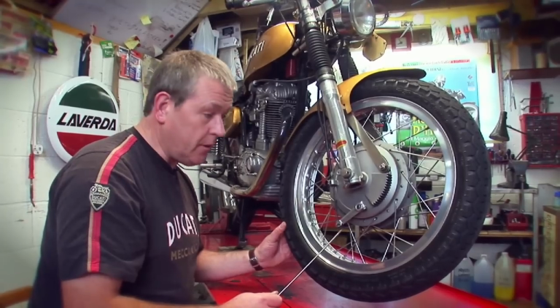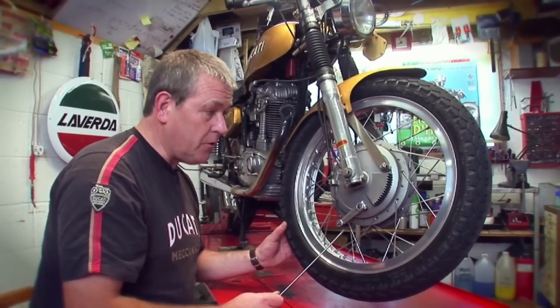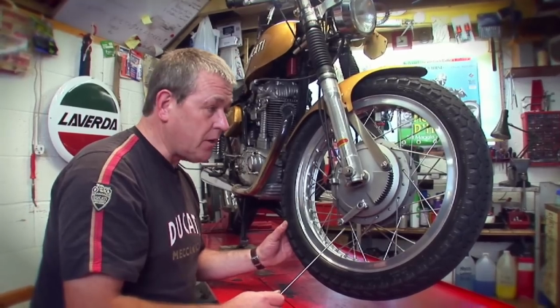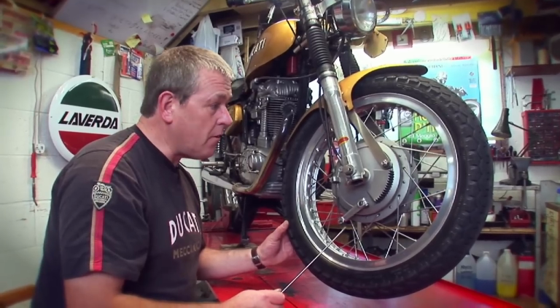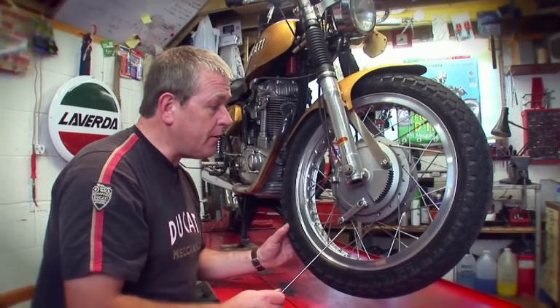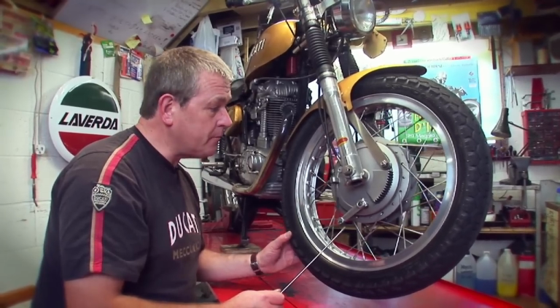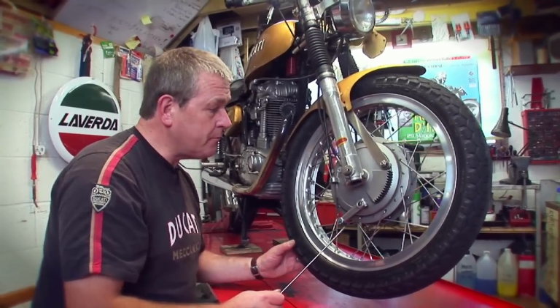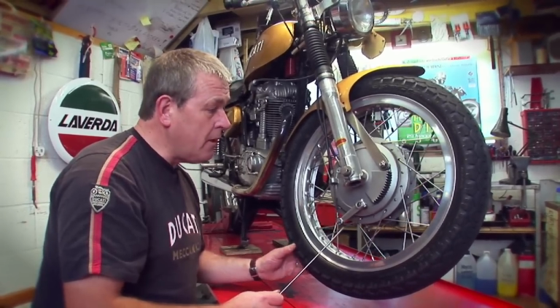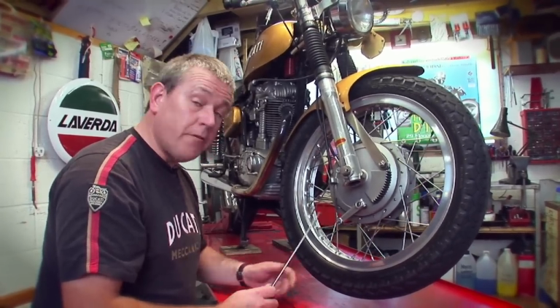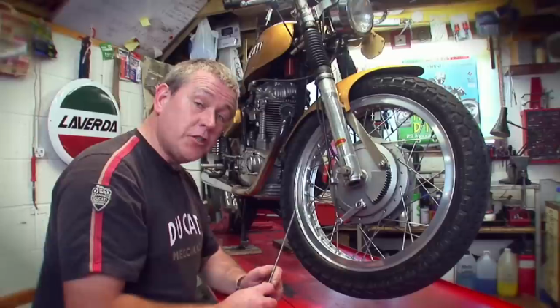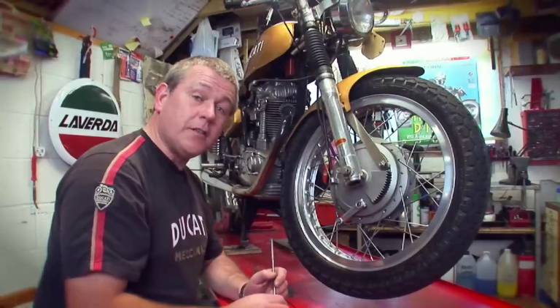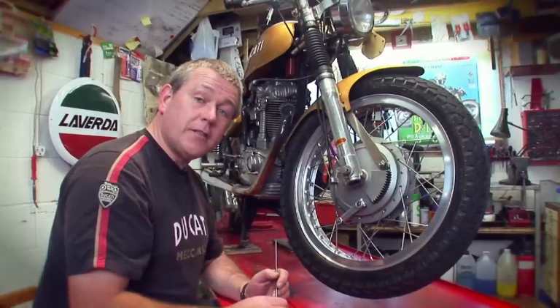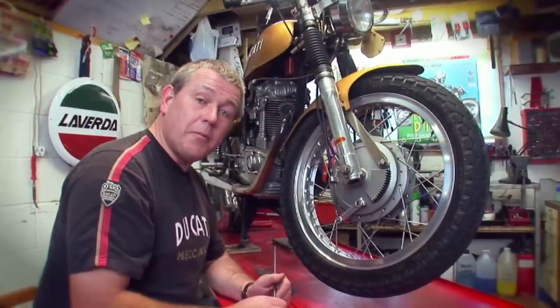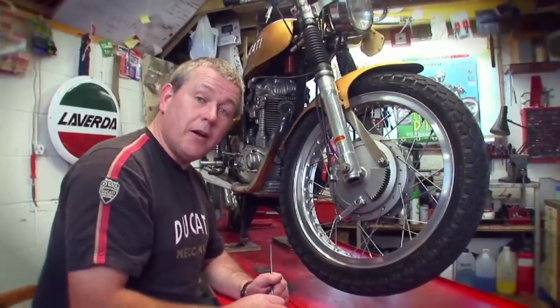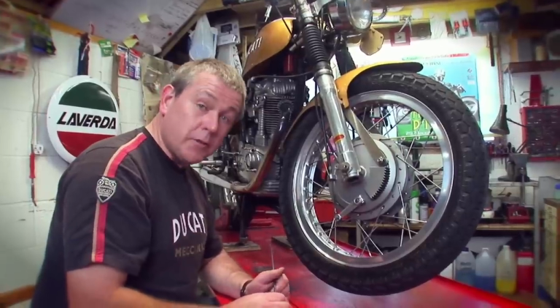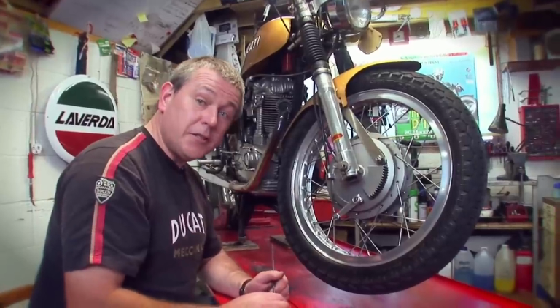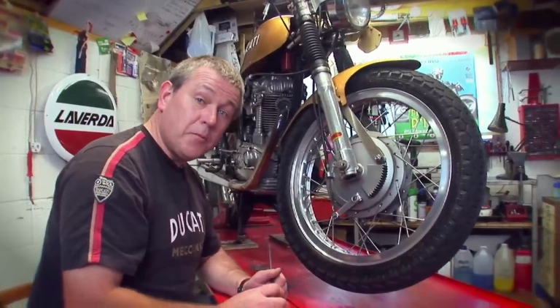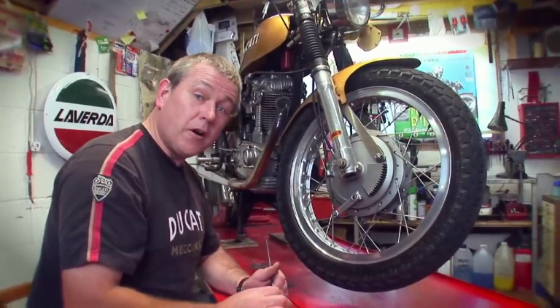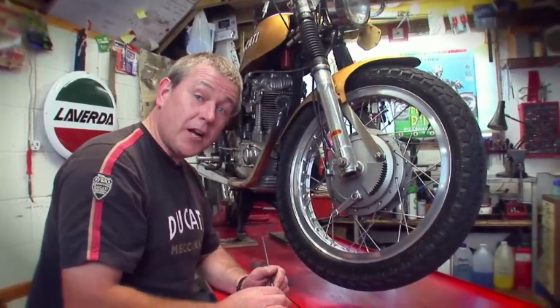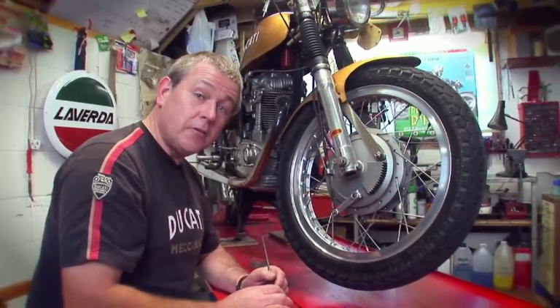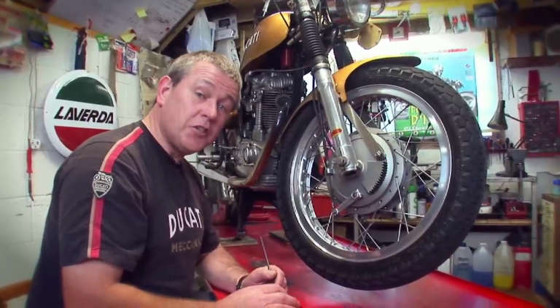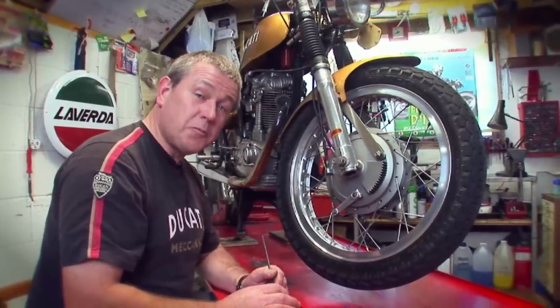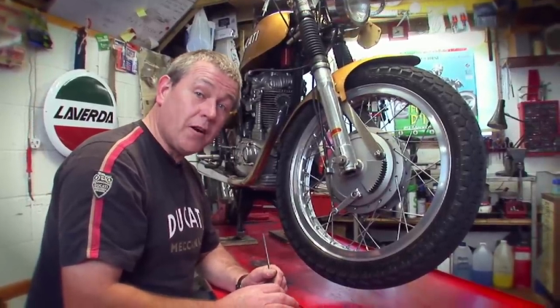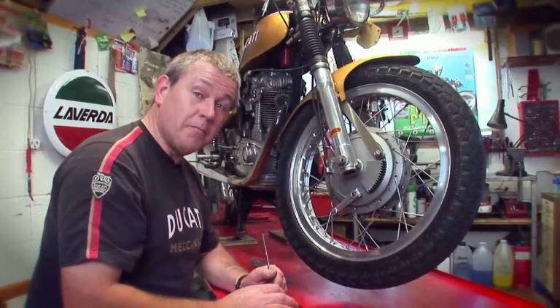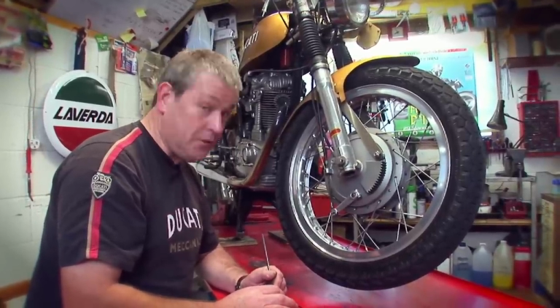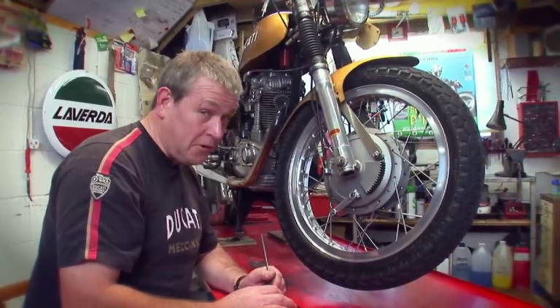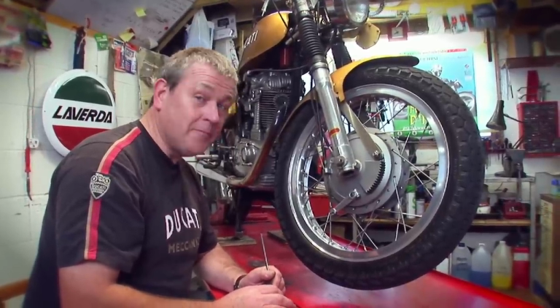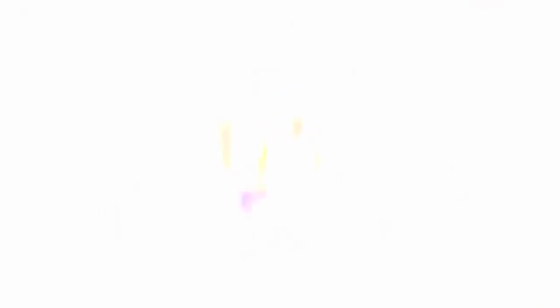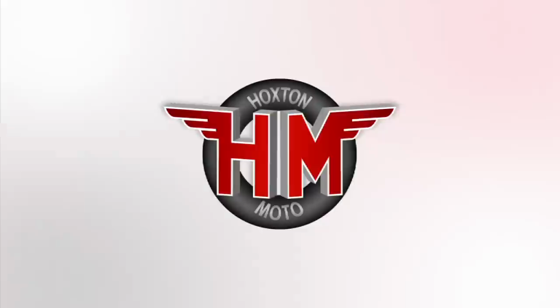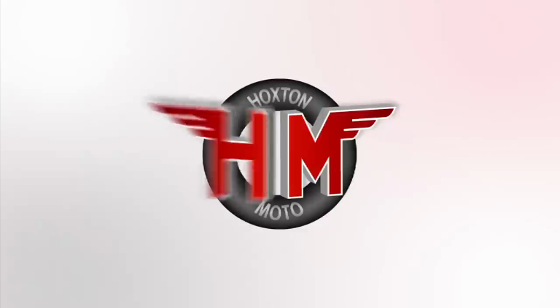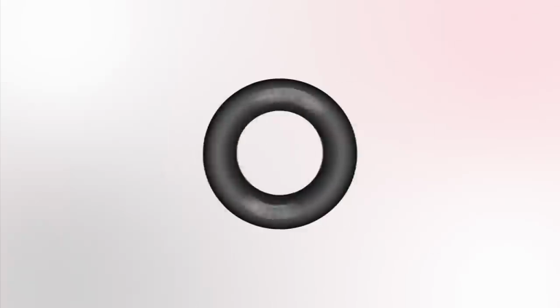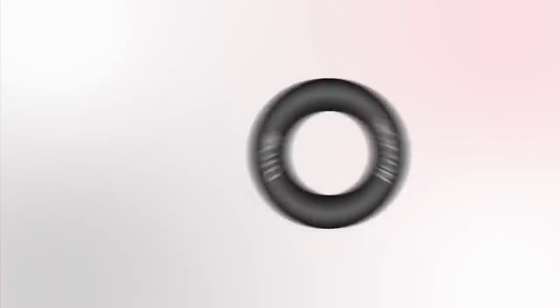Overall, that's a wheel in good condition and it's going to give you a good safe ride. If you've enjoyed this tip and you want to see some more on our channel, just subscribe — it's free.